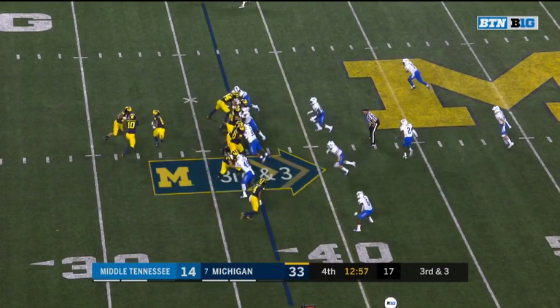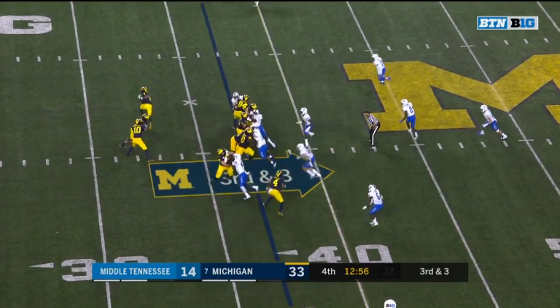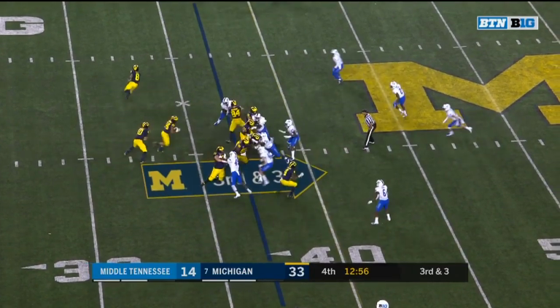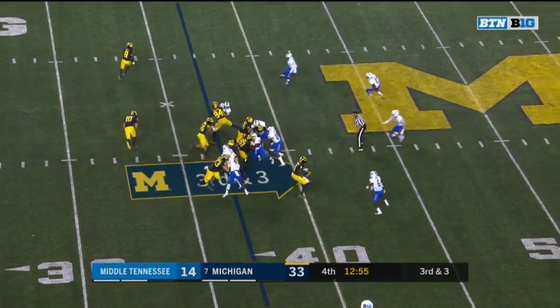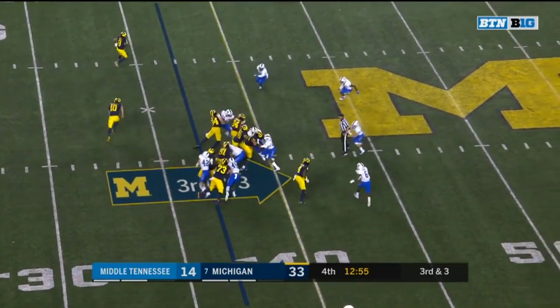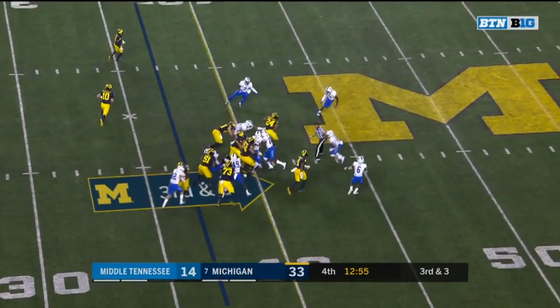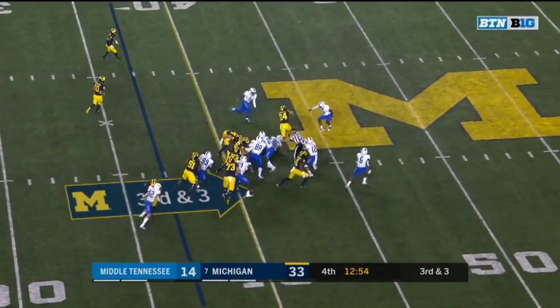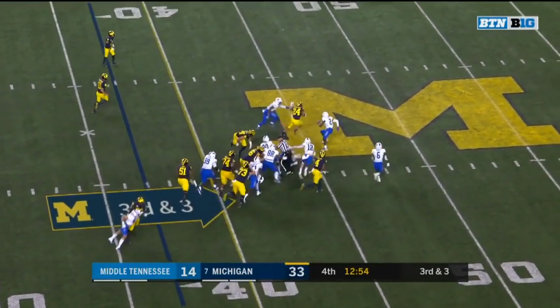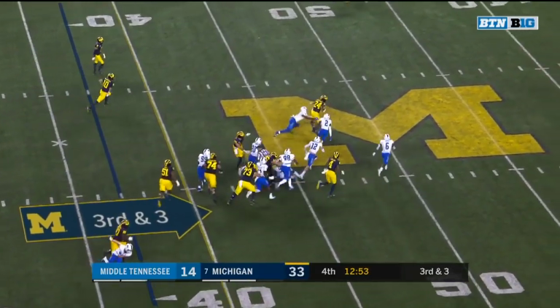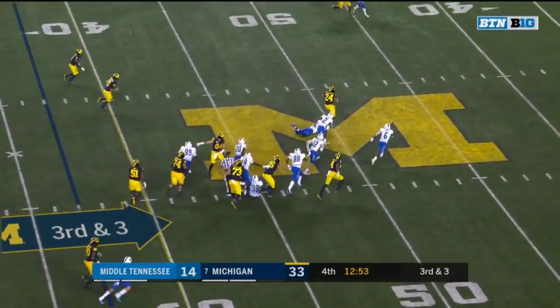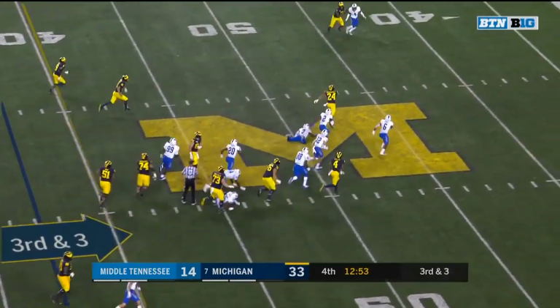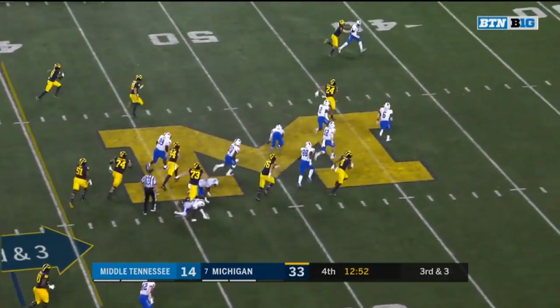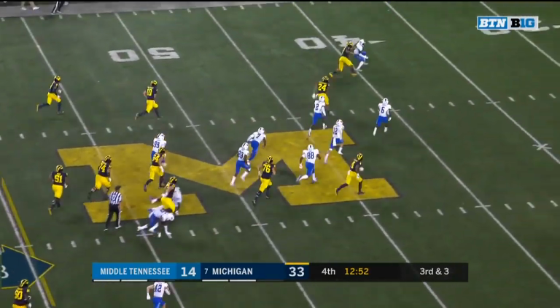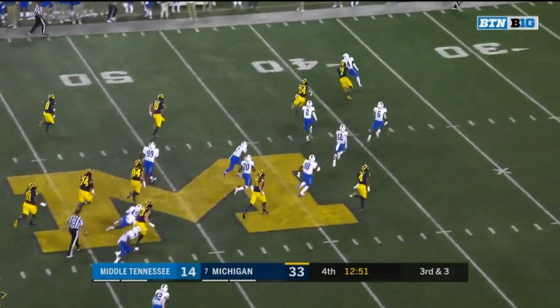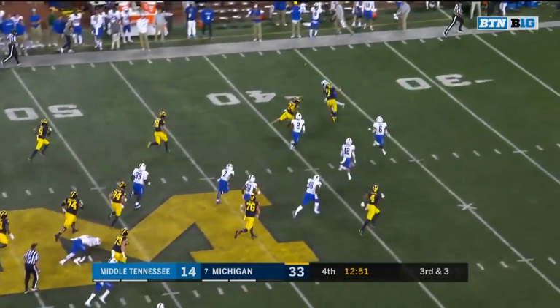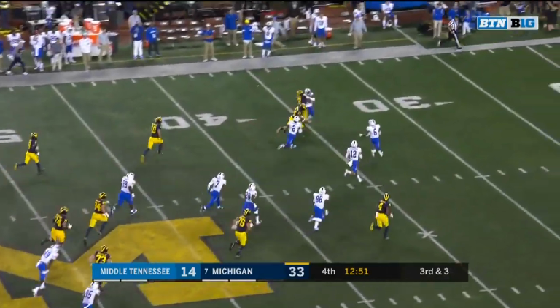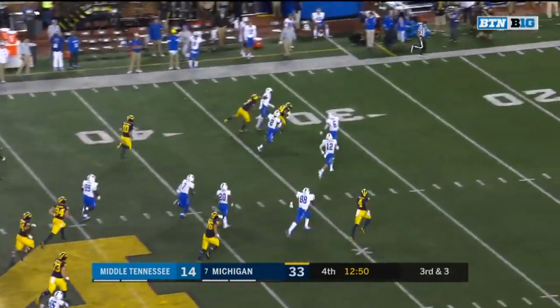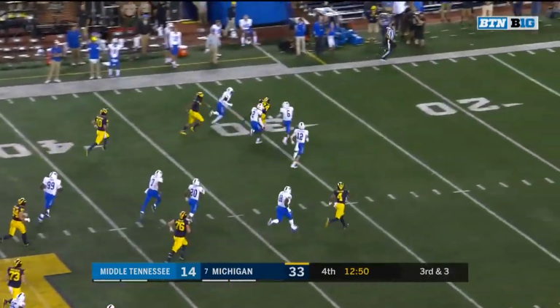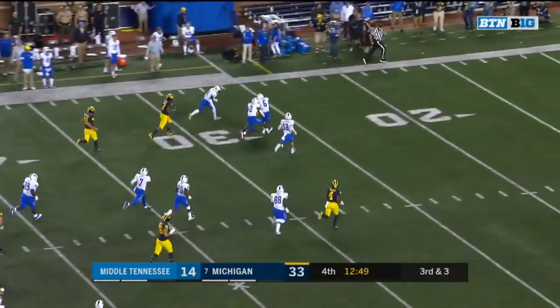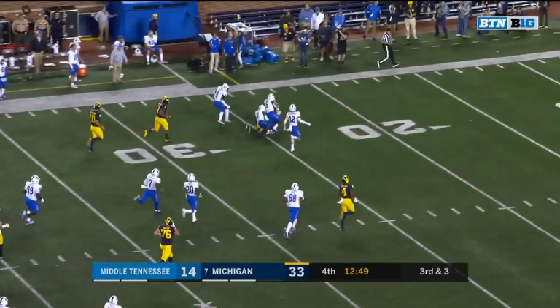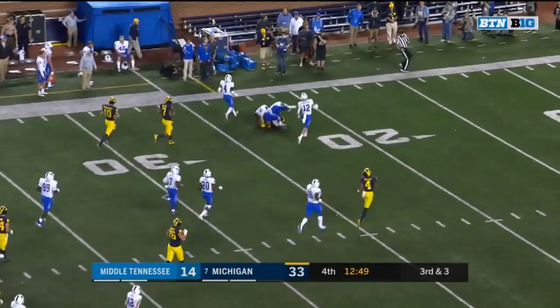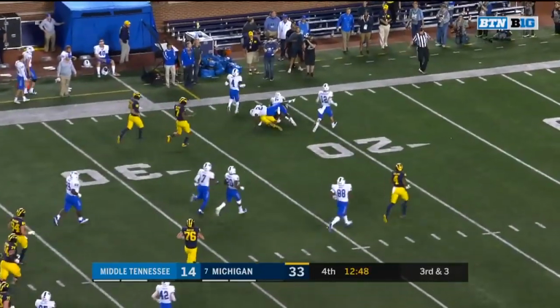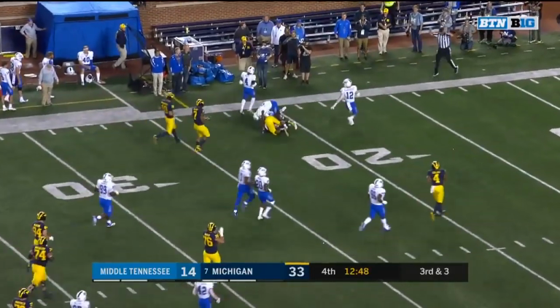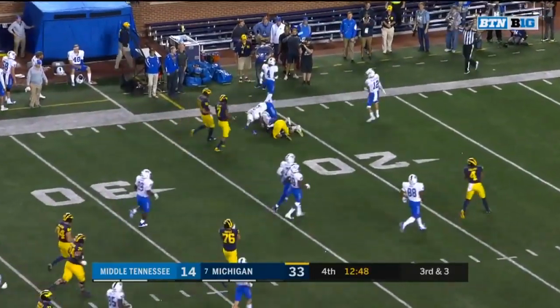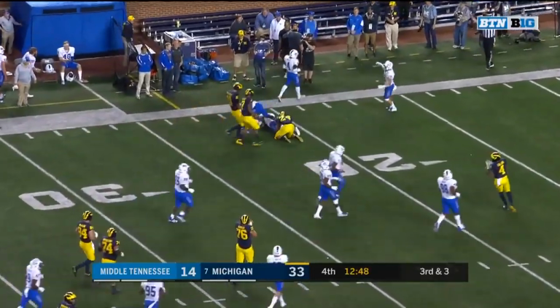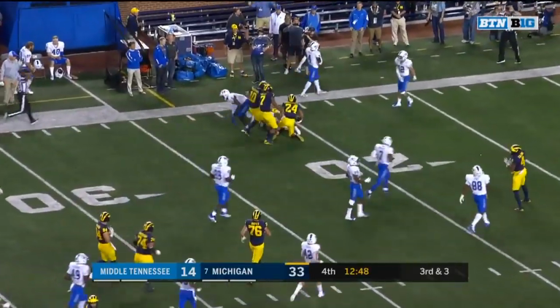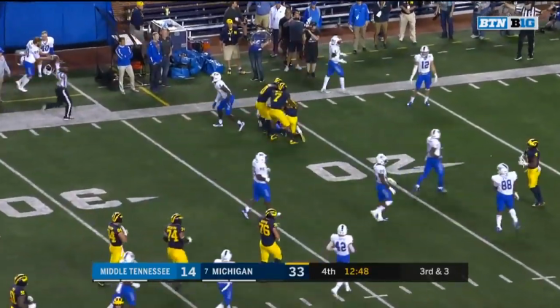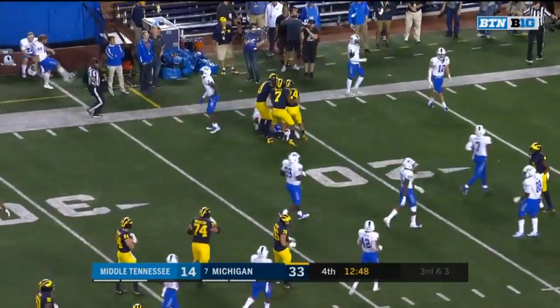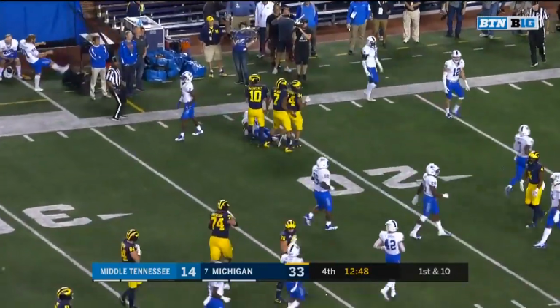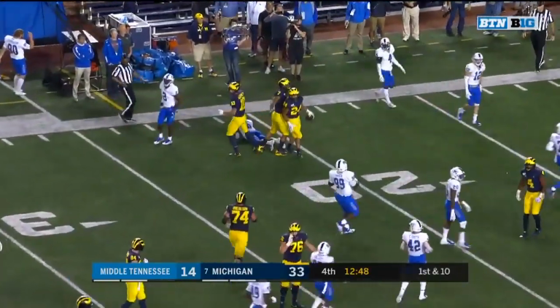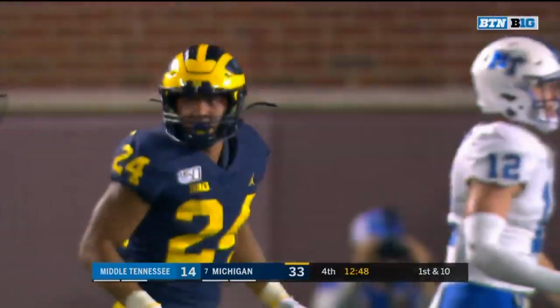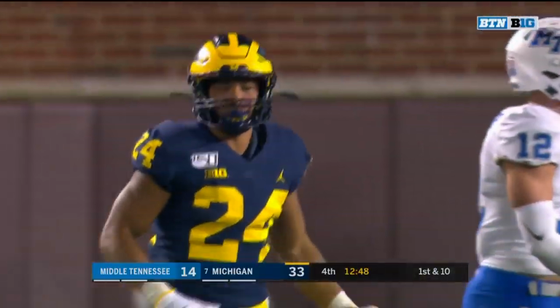Now in motion, McCaffrey hands to Charbonnet. First down and more — breaking tackles, stepping out of others, looking for a block. Charbonnet inside the 30 and down inside the middle, Tennessee 25. That's what you're waiting to see.